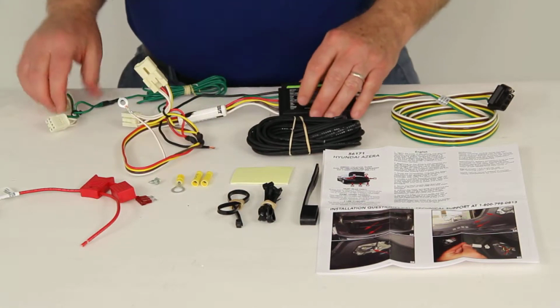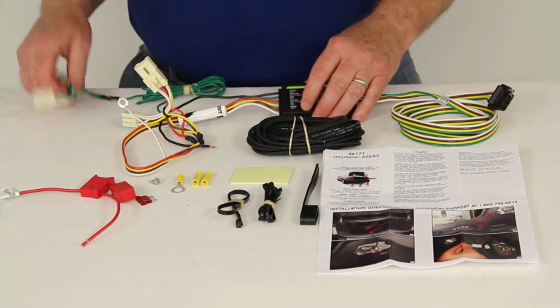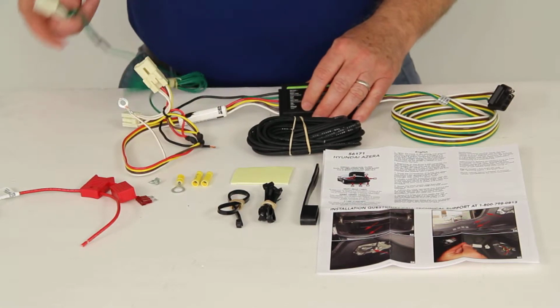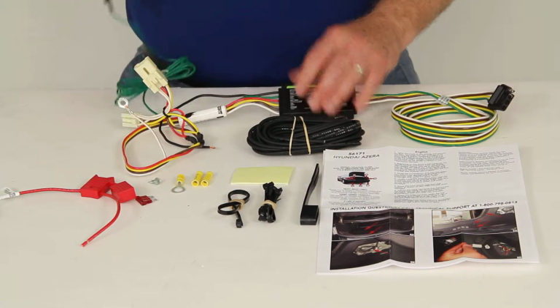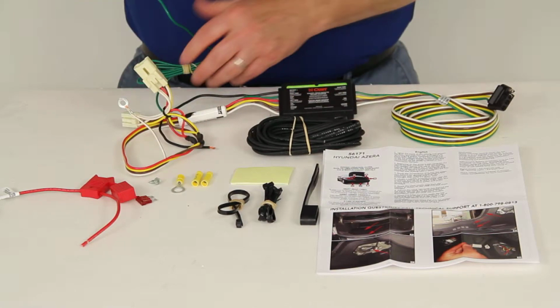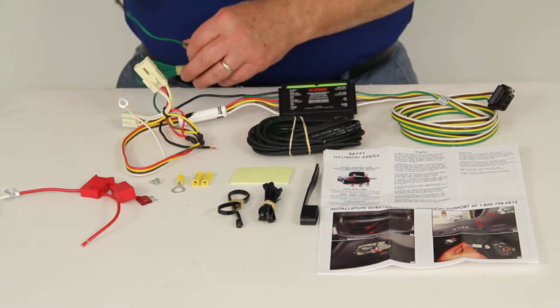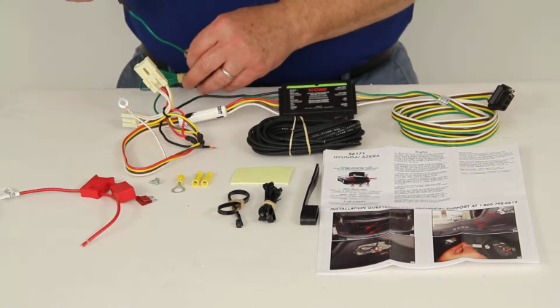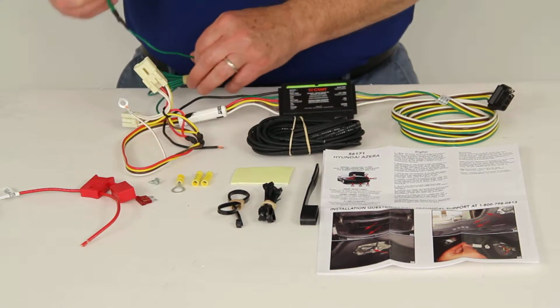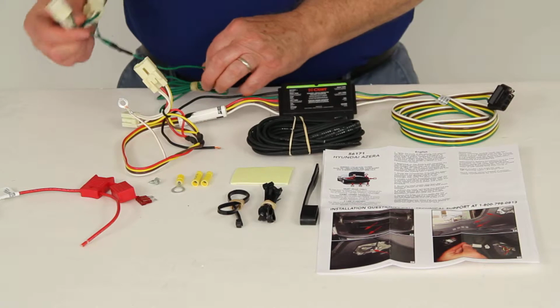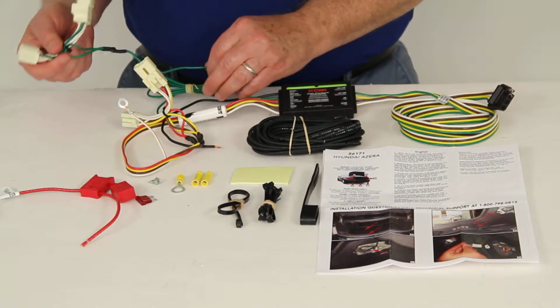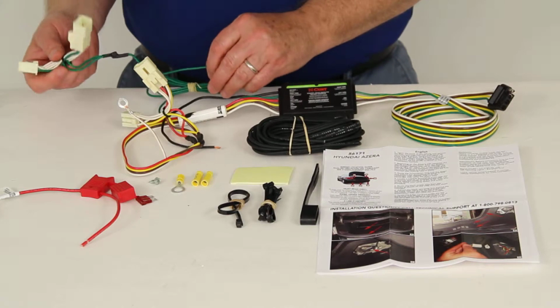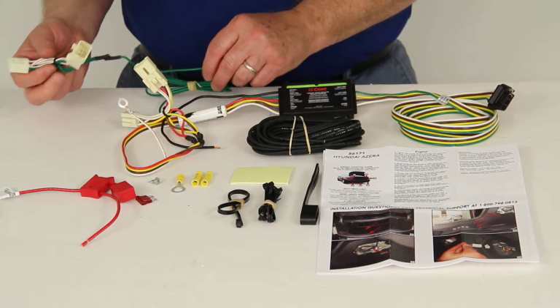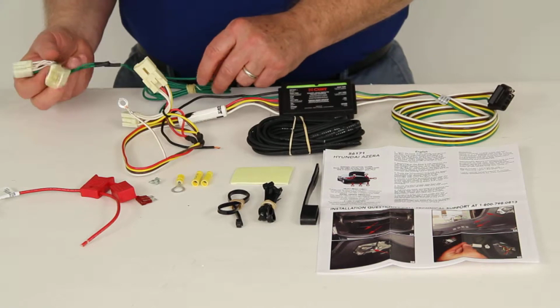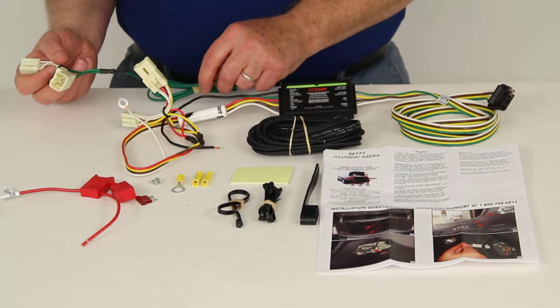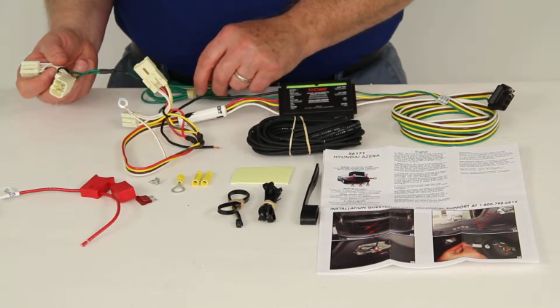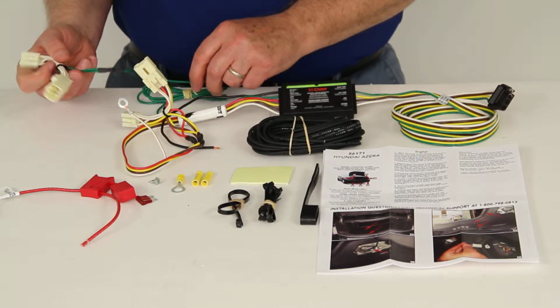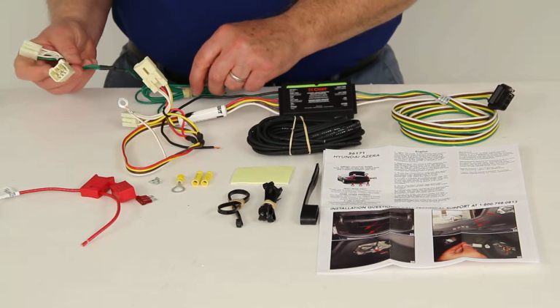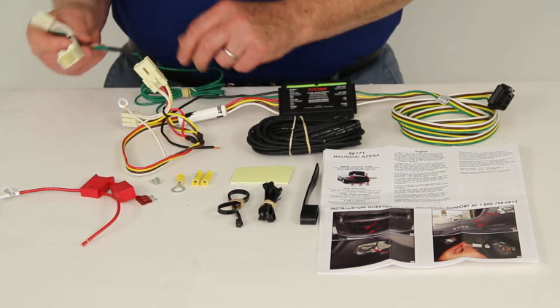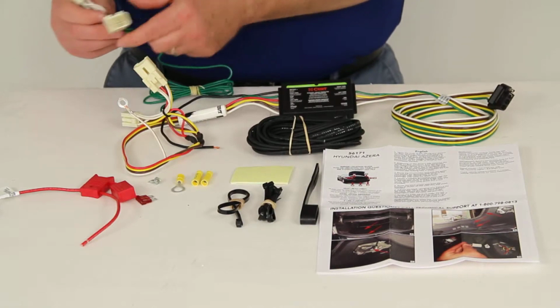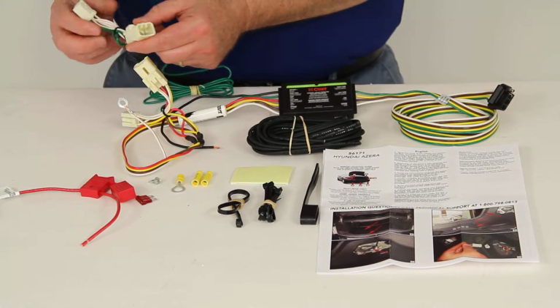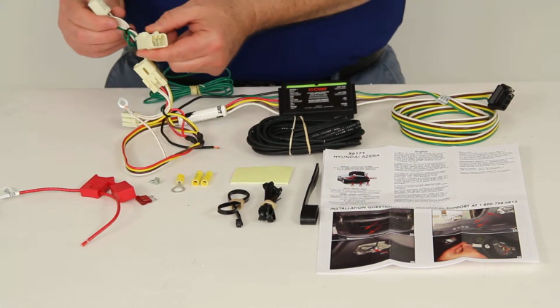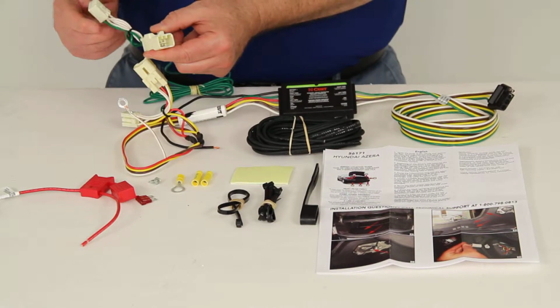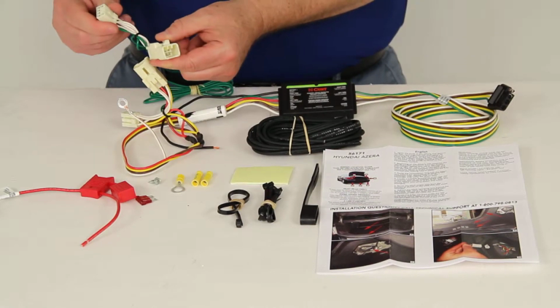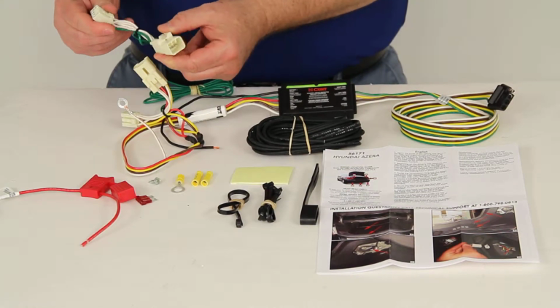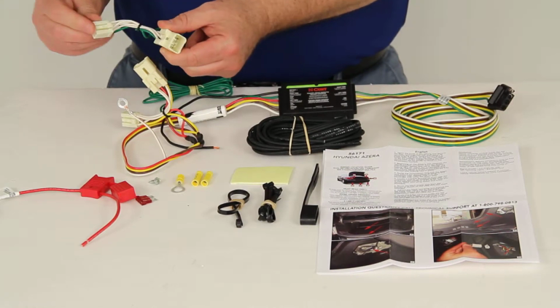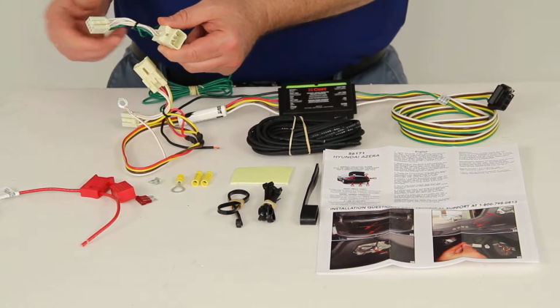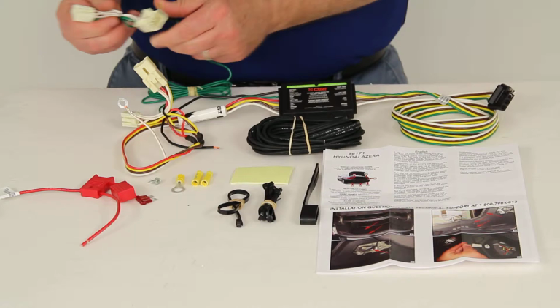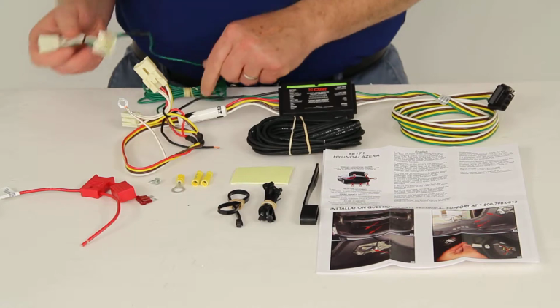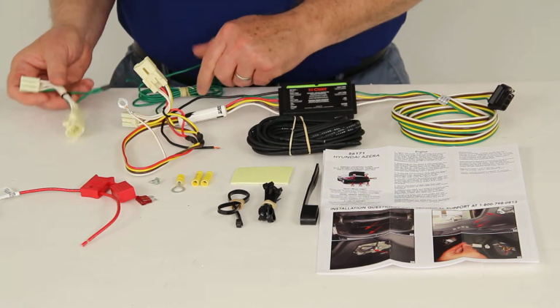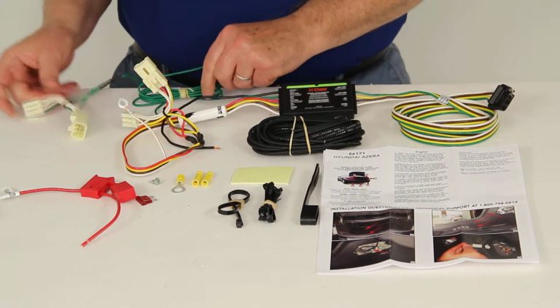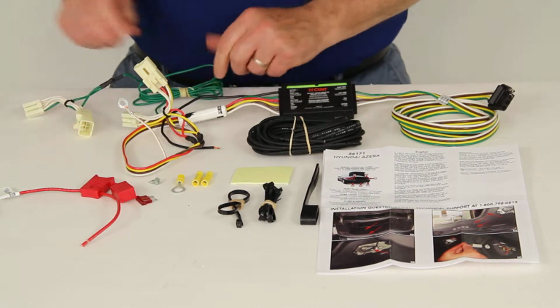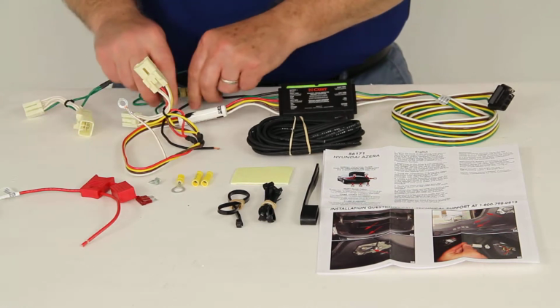The other T-Connector would be the one with the green wire. This would go to the passenger side — same way you would unplug the tail light, plug this in and the wiring harness, and you'd be ready to go.